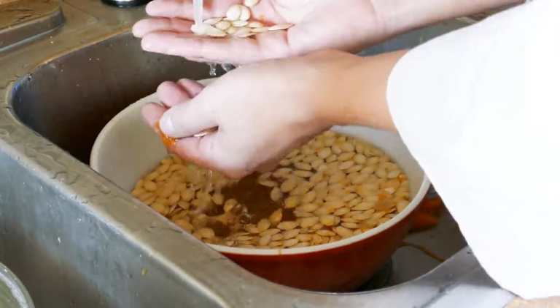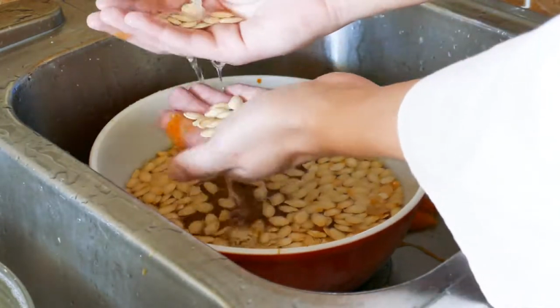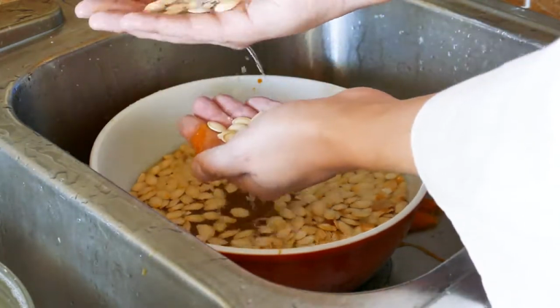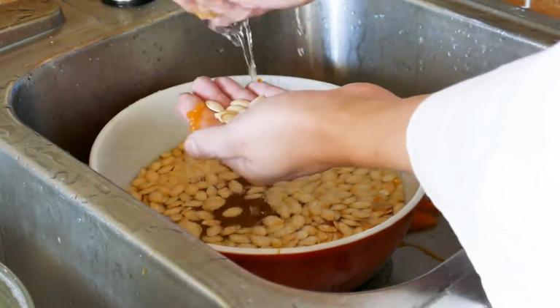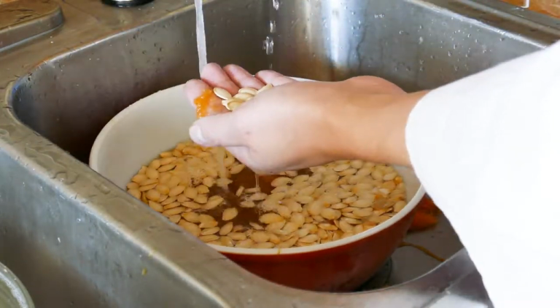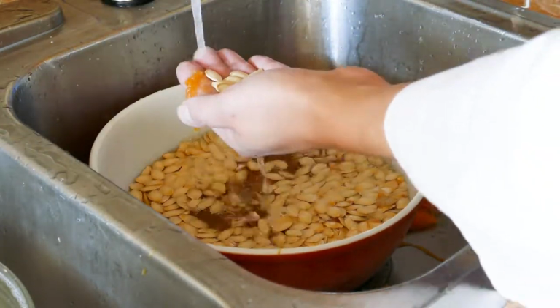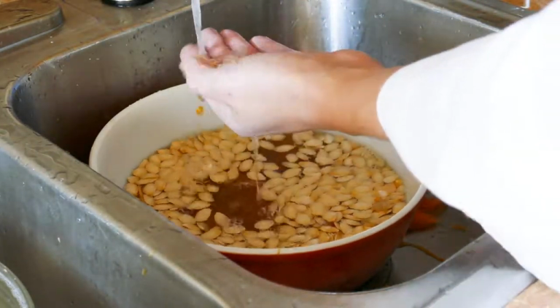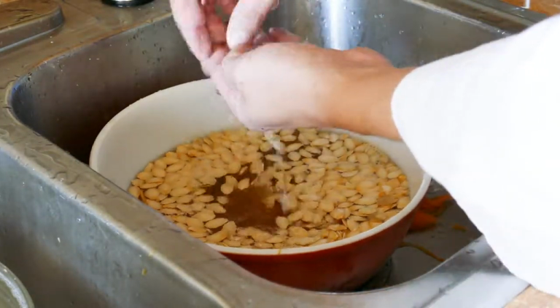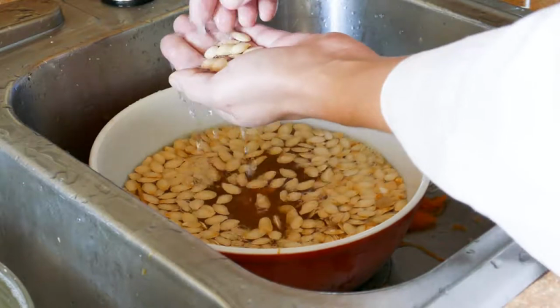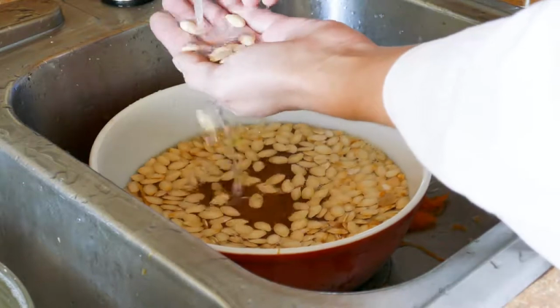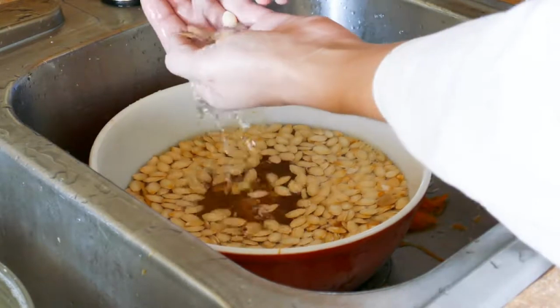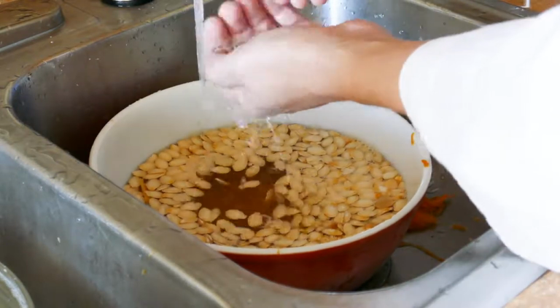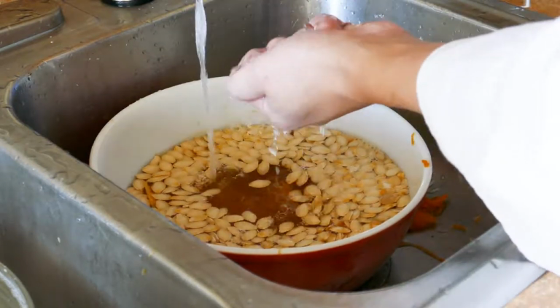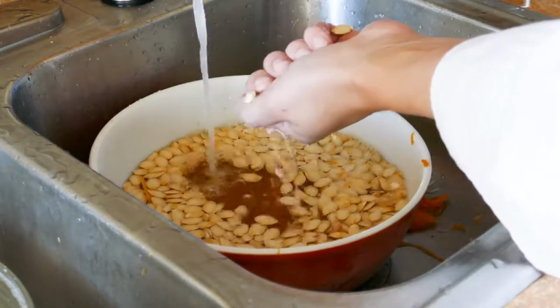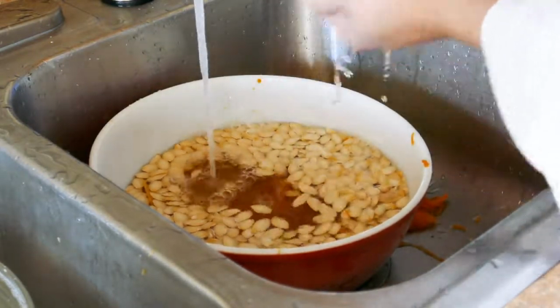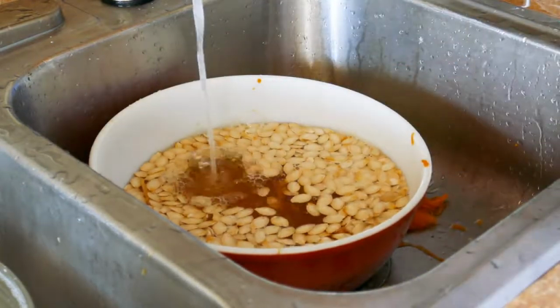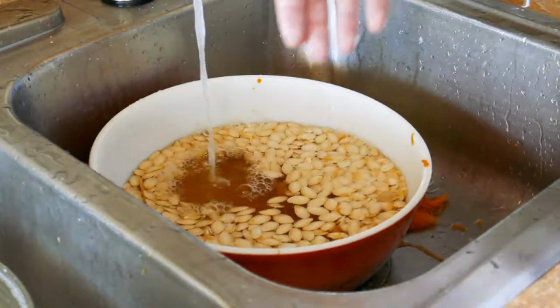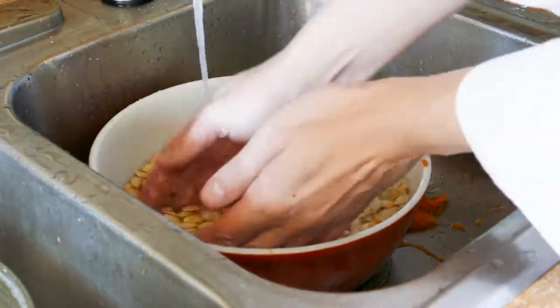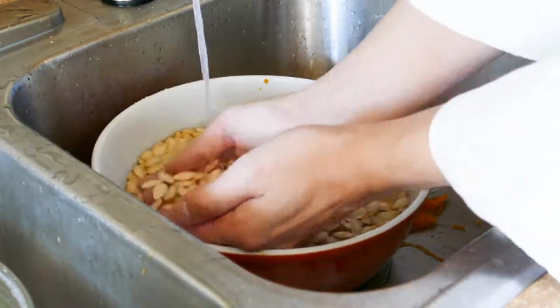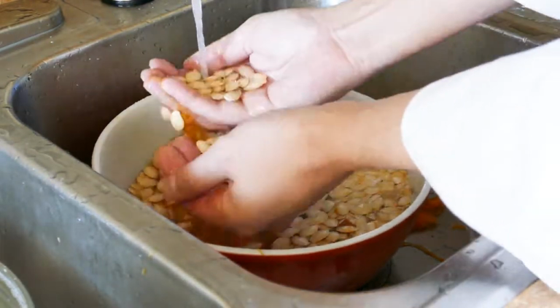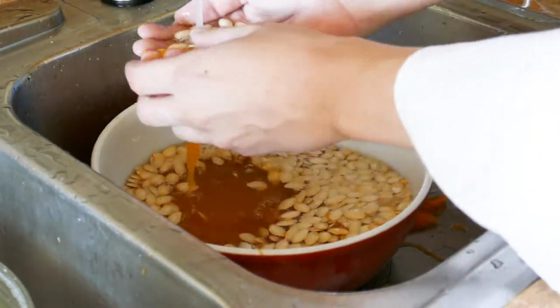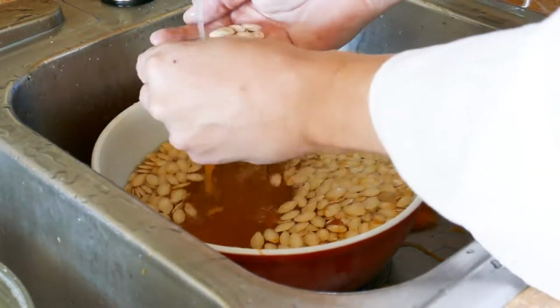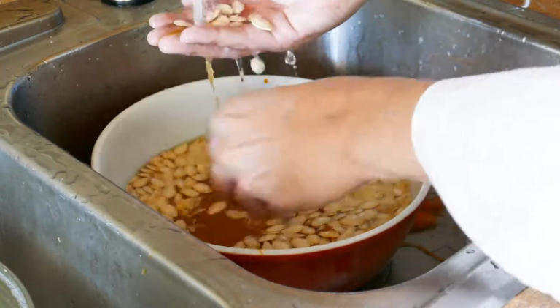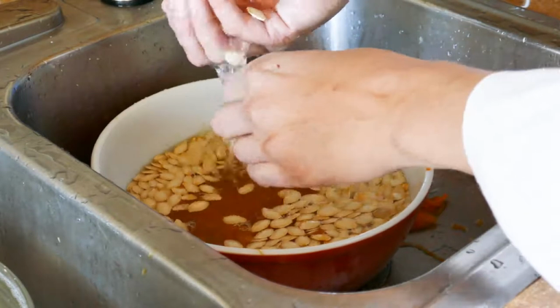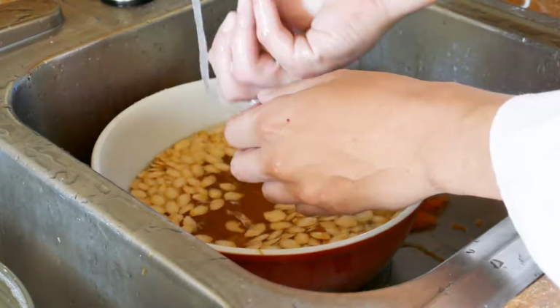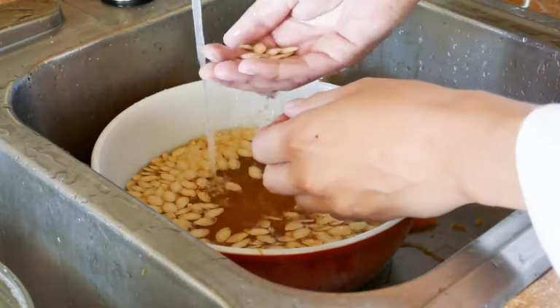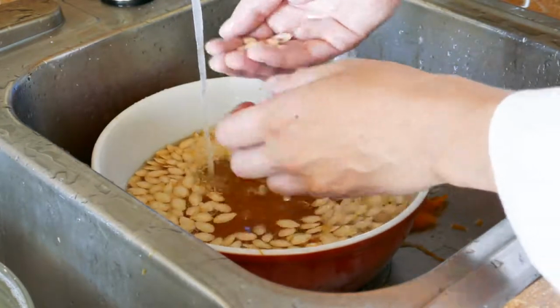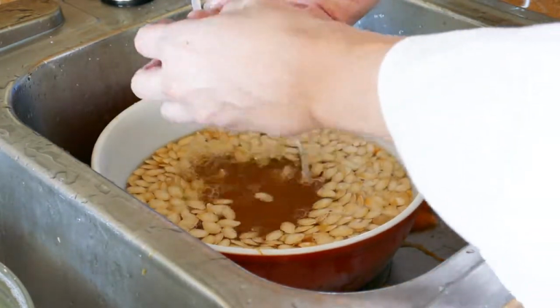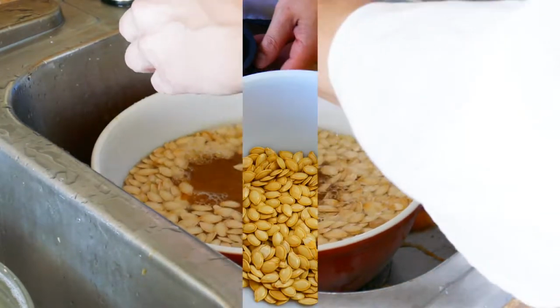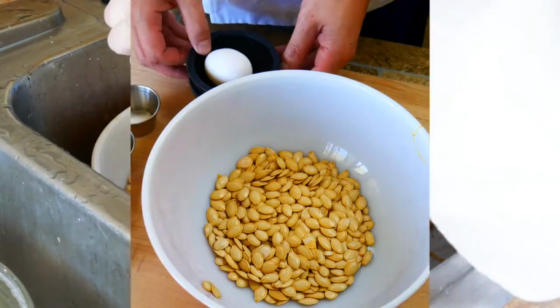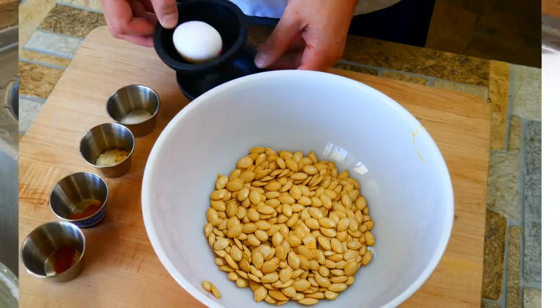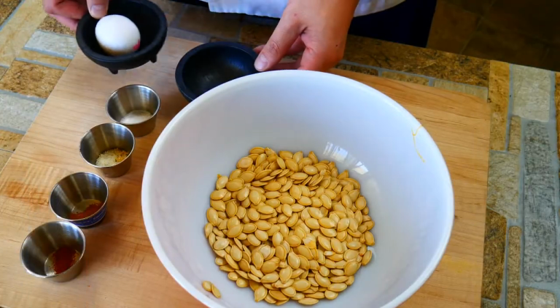Some people call for not cleaning them and then roasting them — I really can't understand why you'd do that, but there are recipes that do that, so I thought I'd throw that out there. I've never tried it myself. I believe in giving them a good rinse and wash so that we can season them and make them taste the way we really want them to.